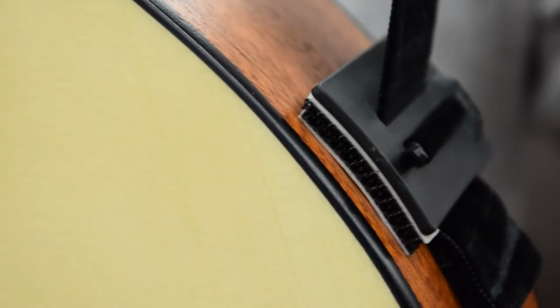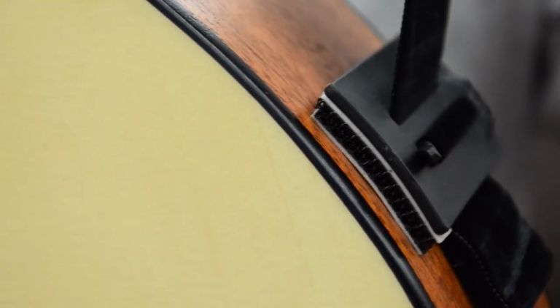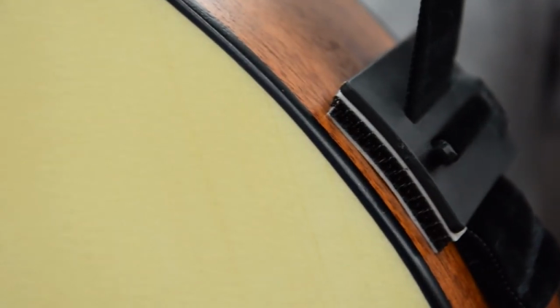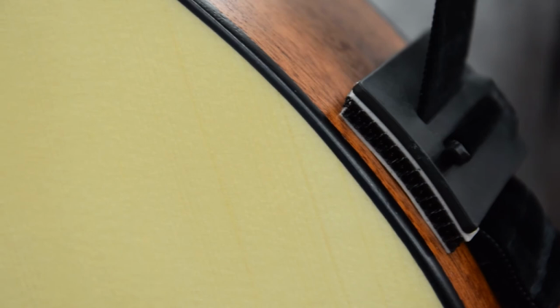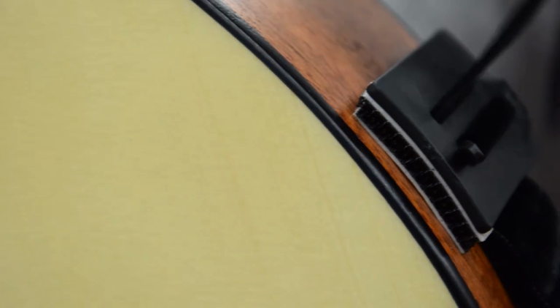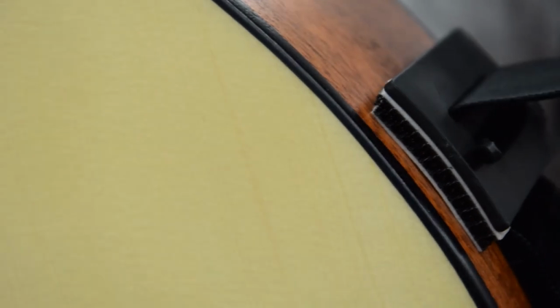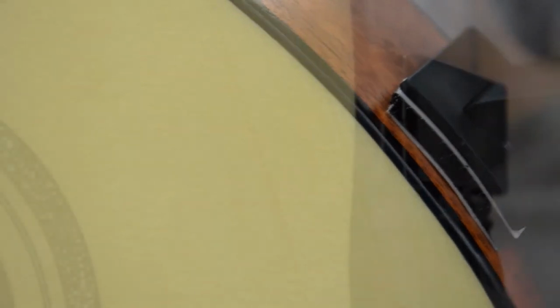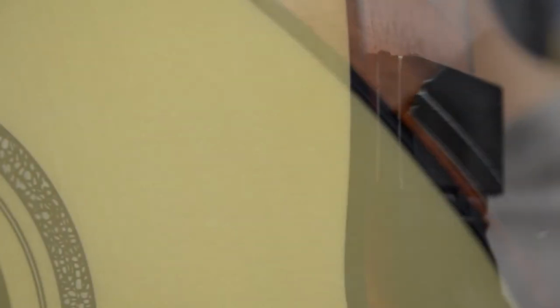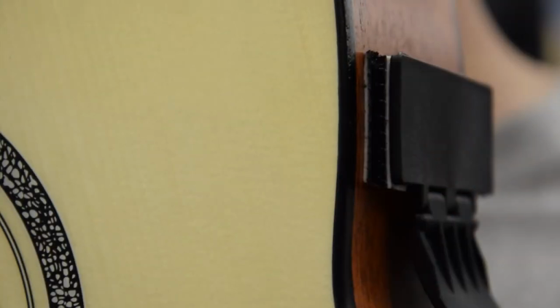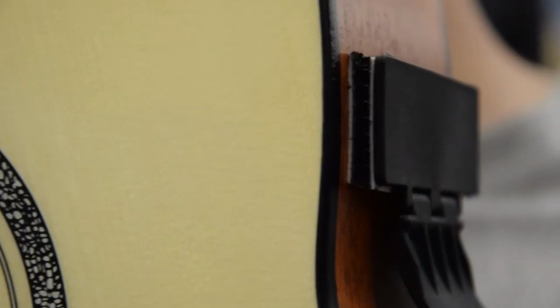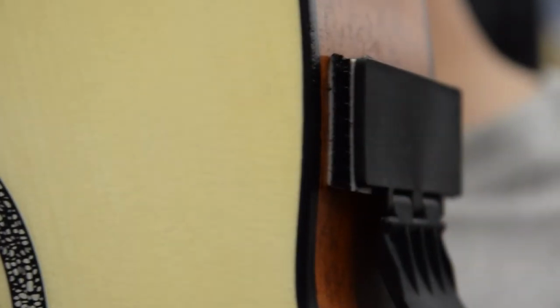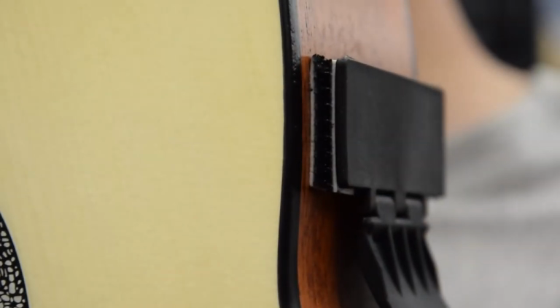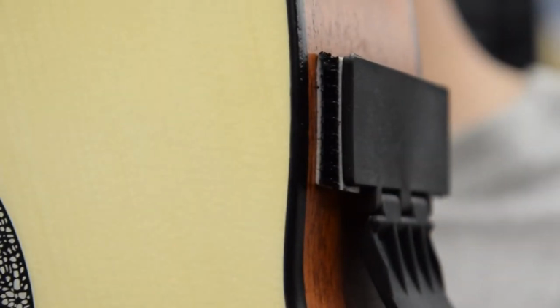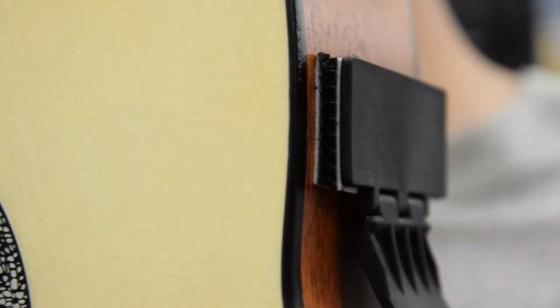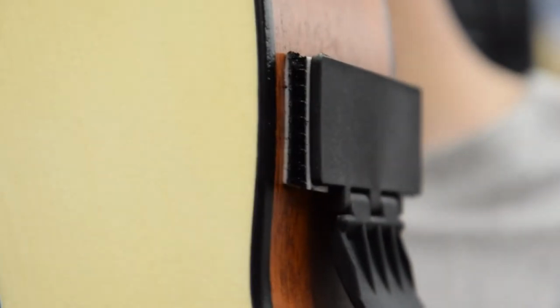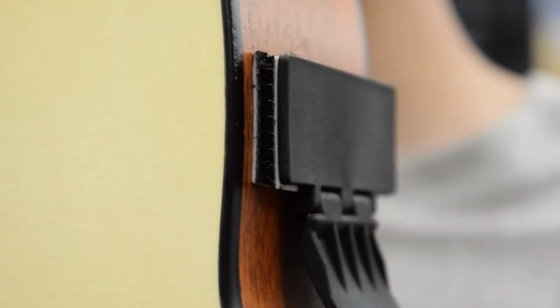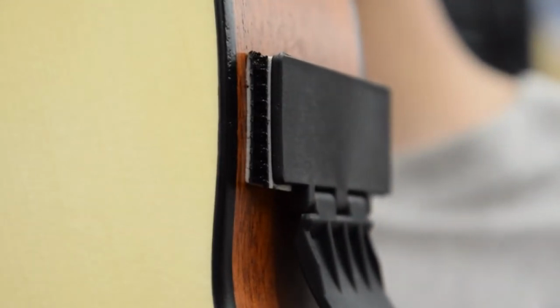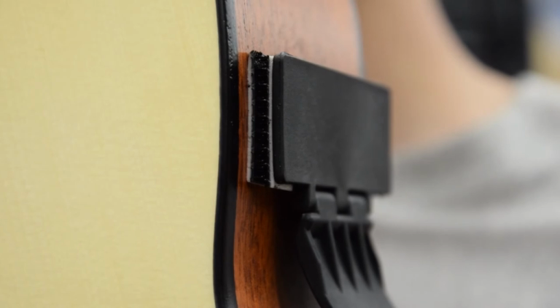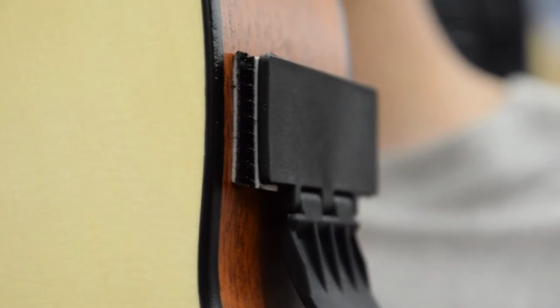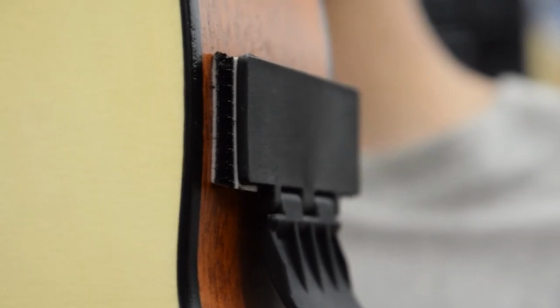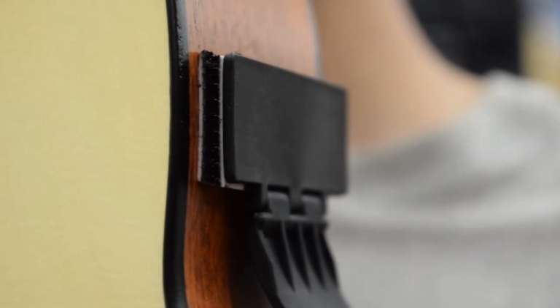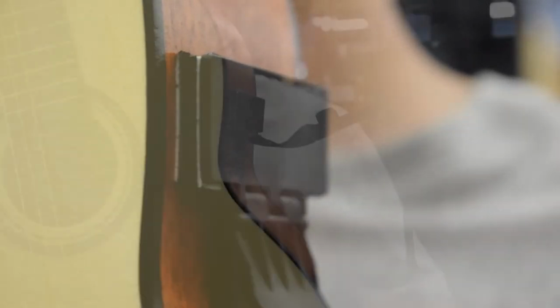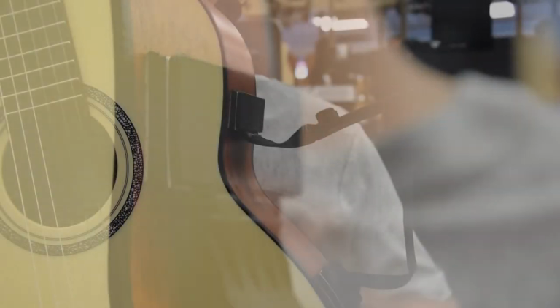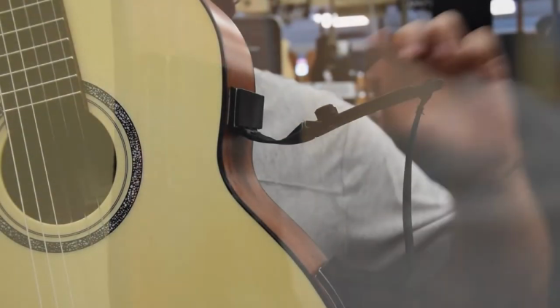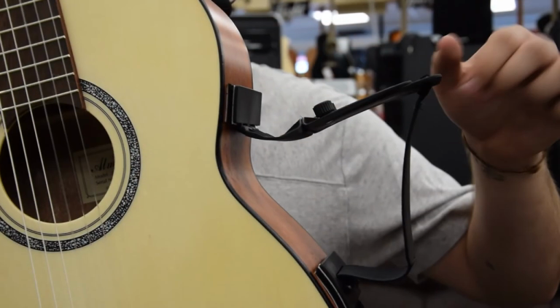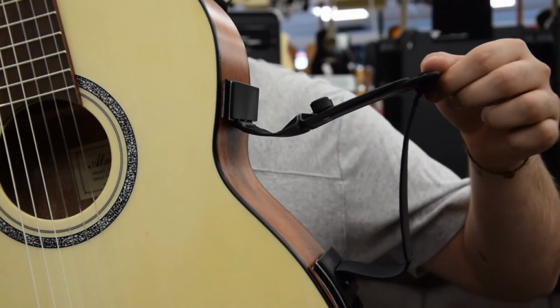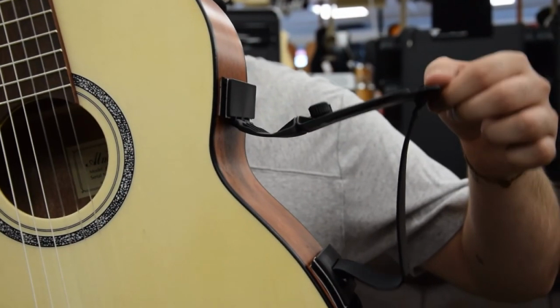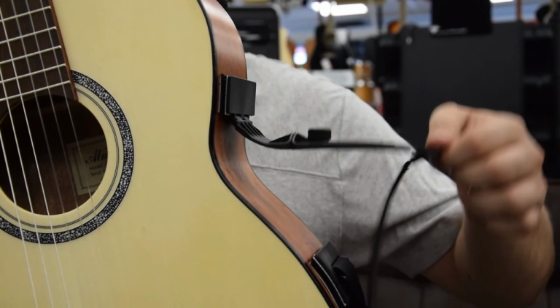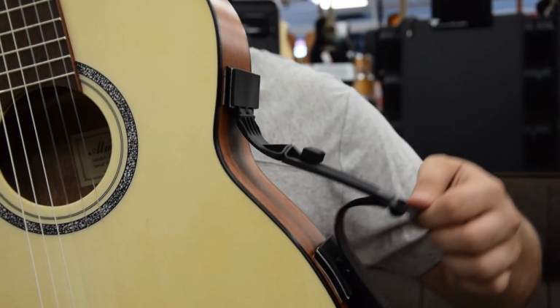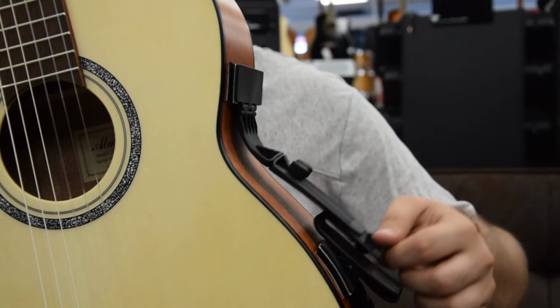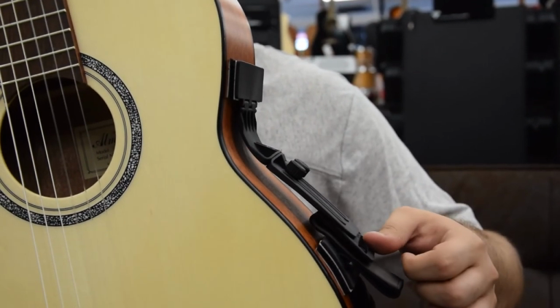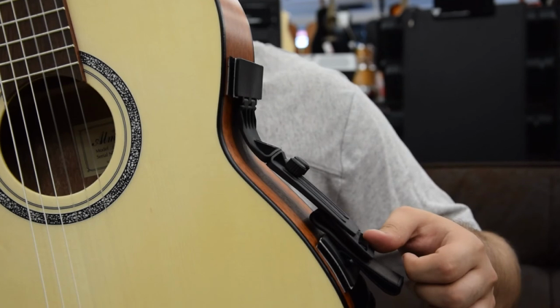Hagi is fully adjustable so it is suitable for all sizes as well as left-handed guitarists. It is easy to remove and fold after use so it is very easy to carry.